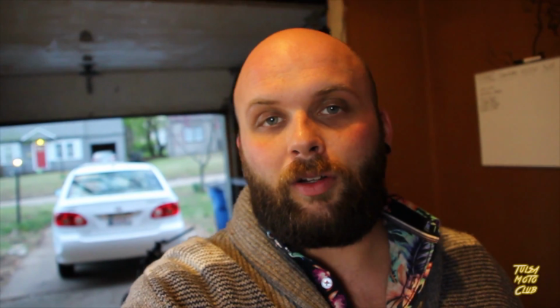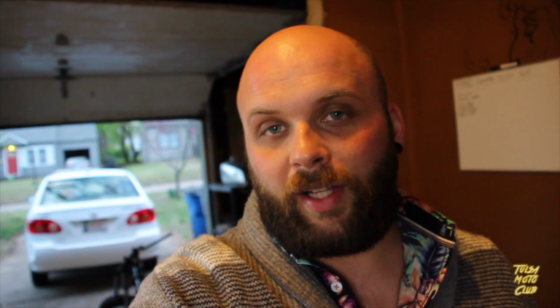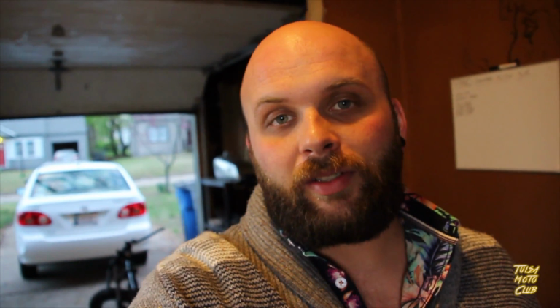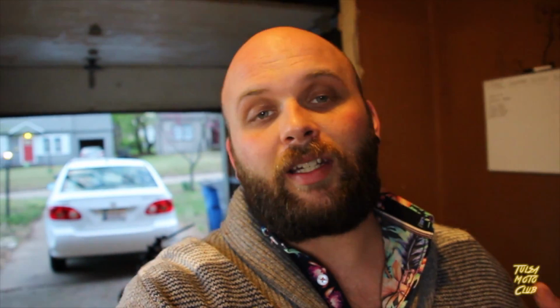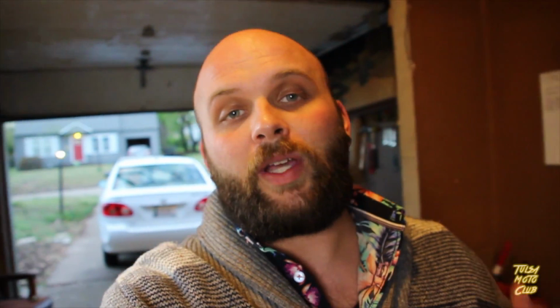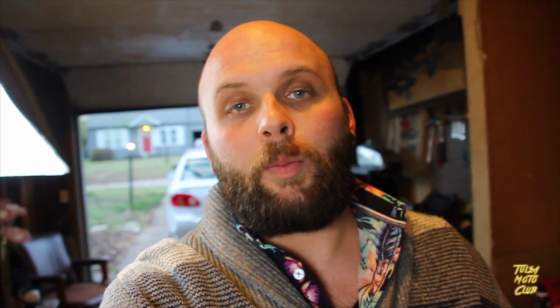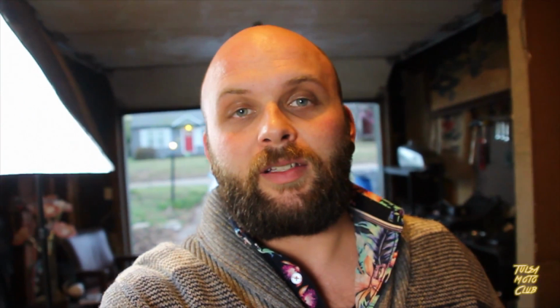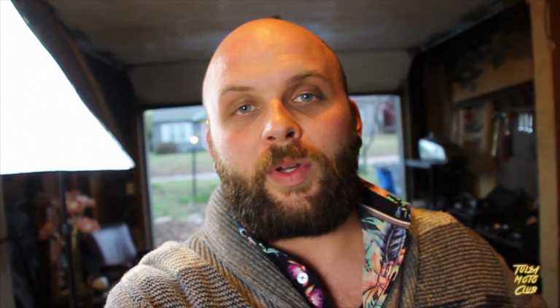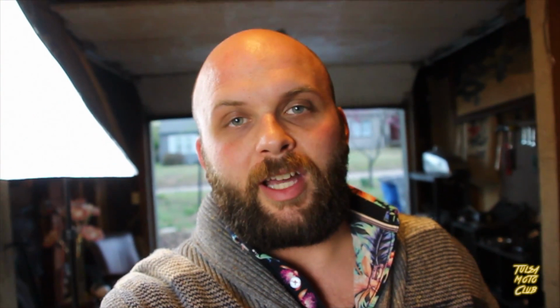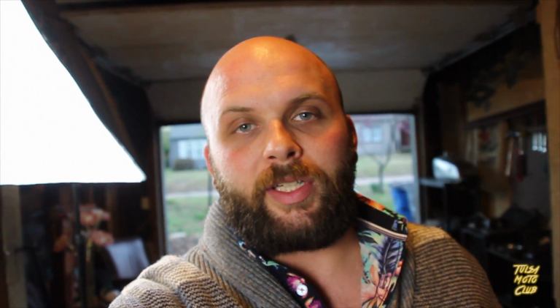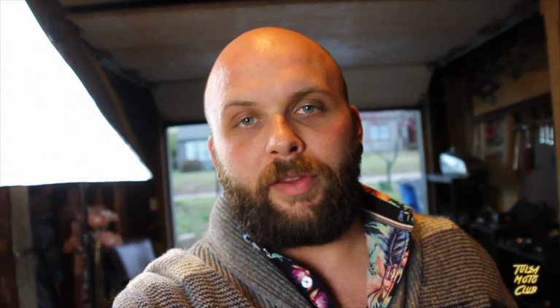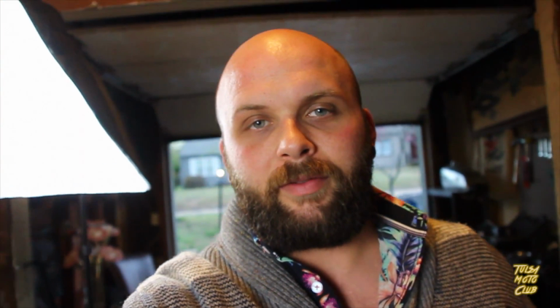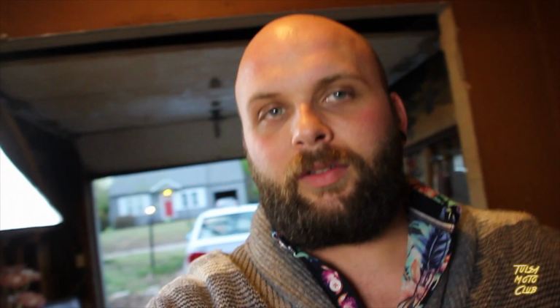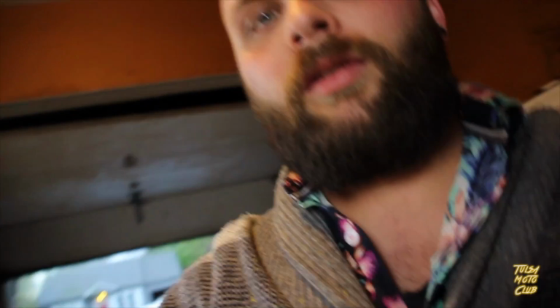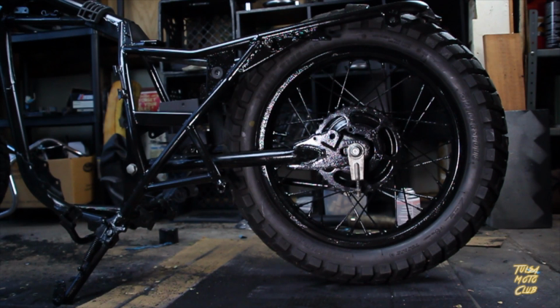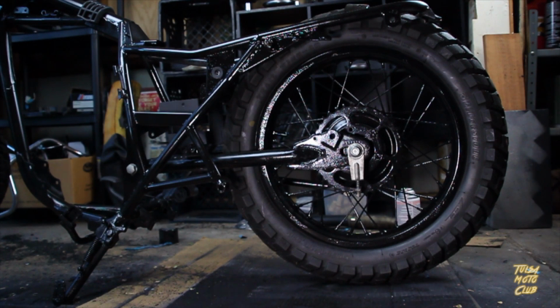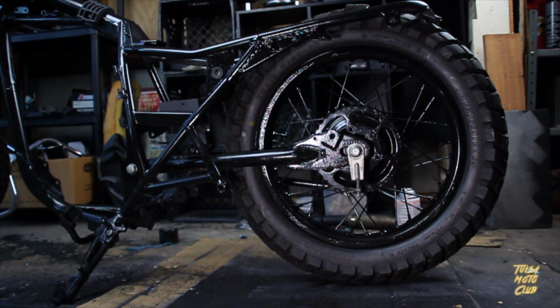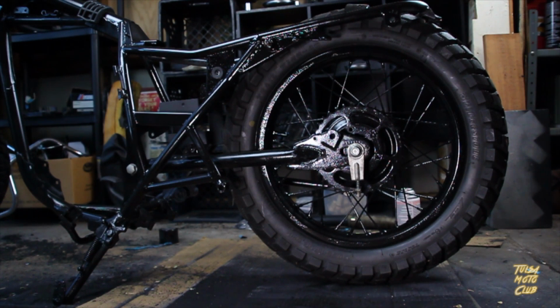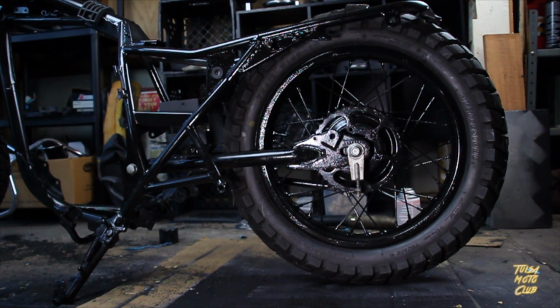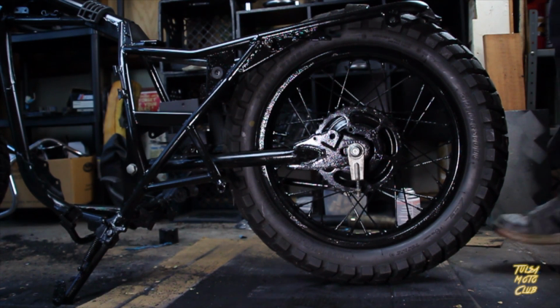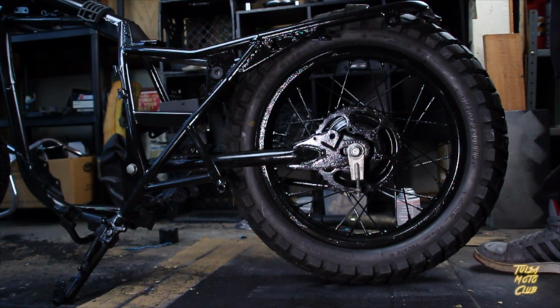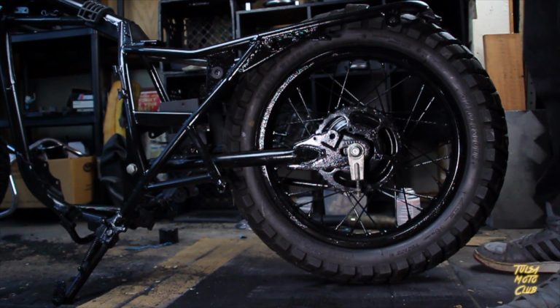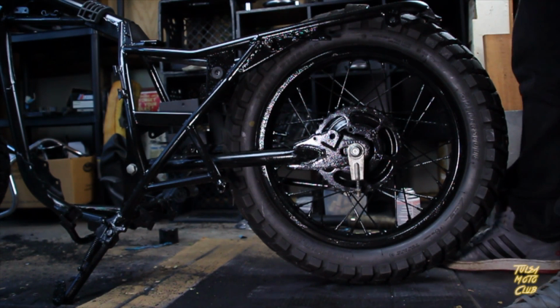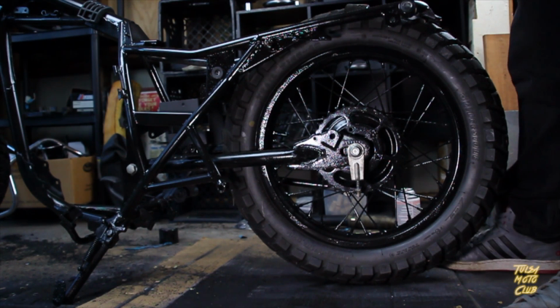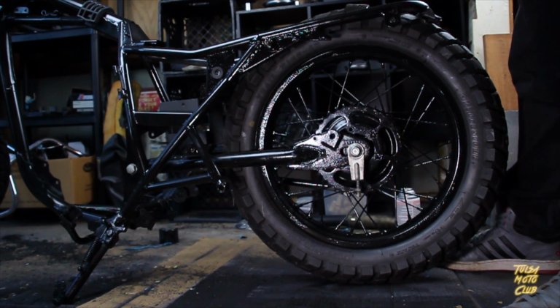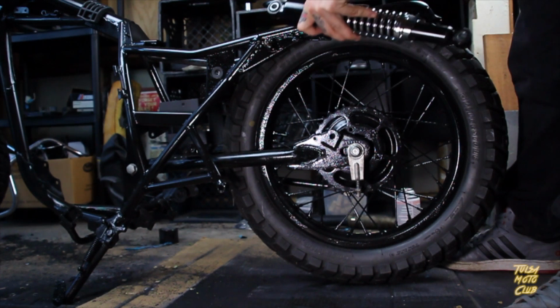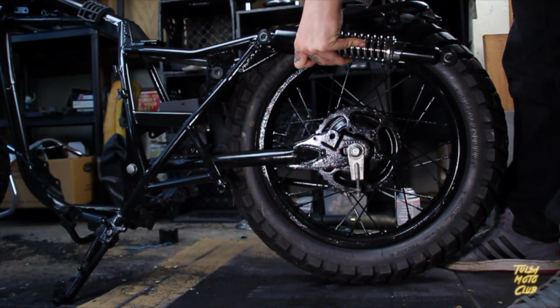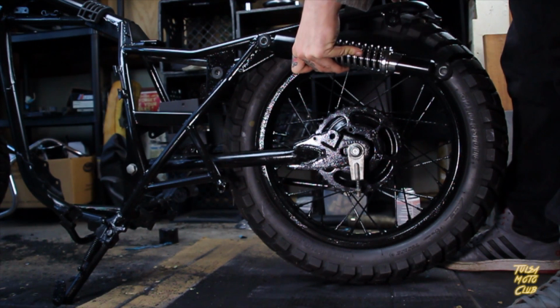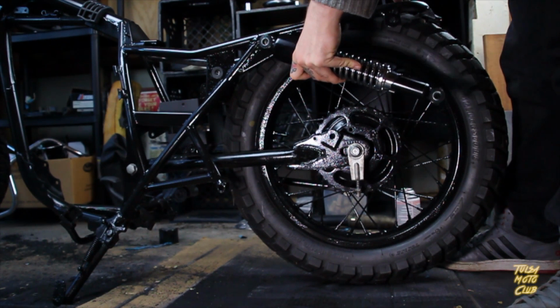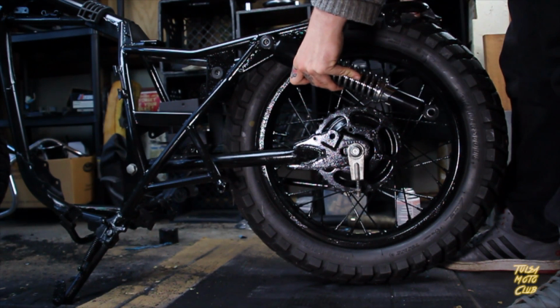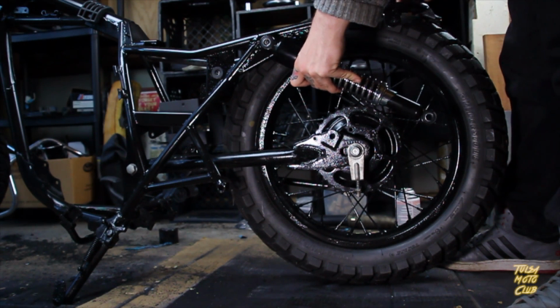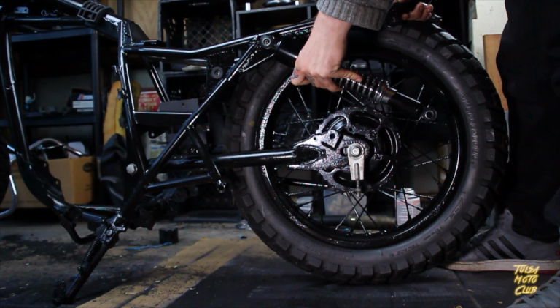Alright, so that's those. I cannot wait to get on the bike, so let's not waste any time and go ahead and get them put on there.